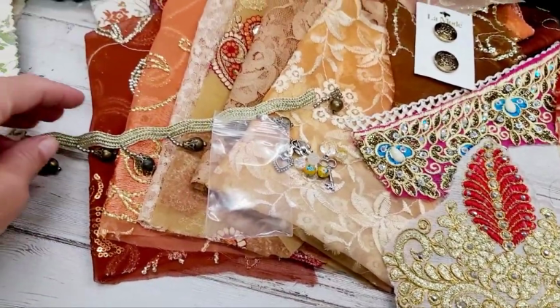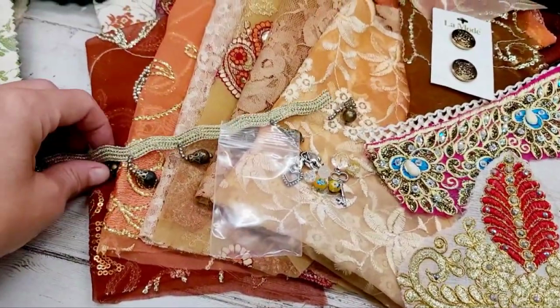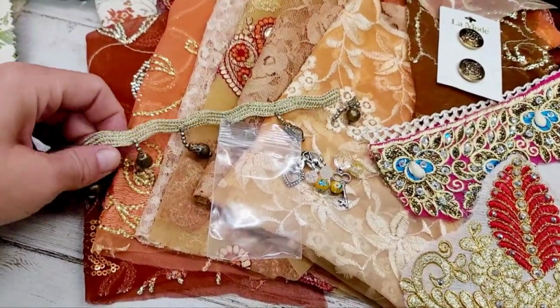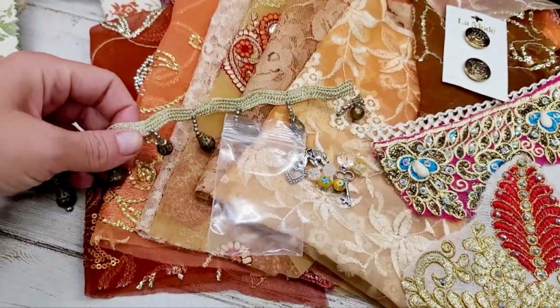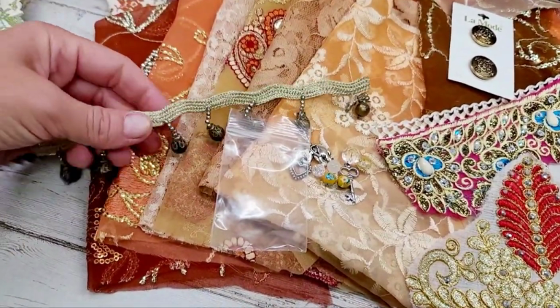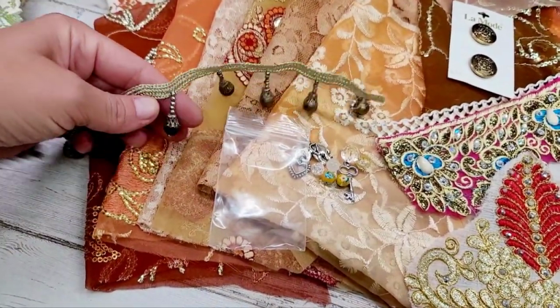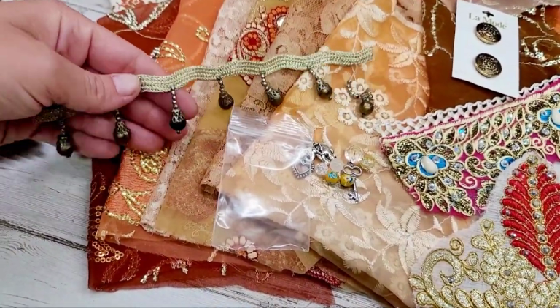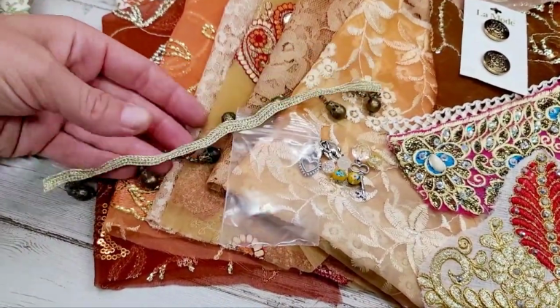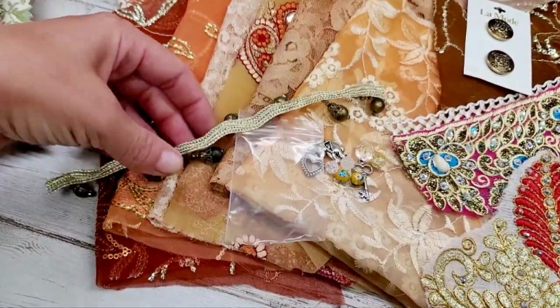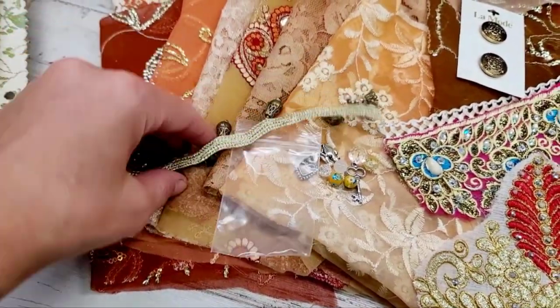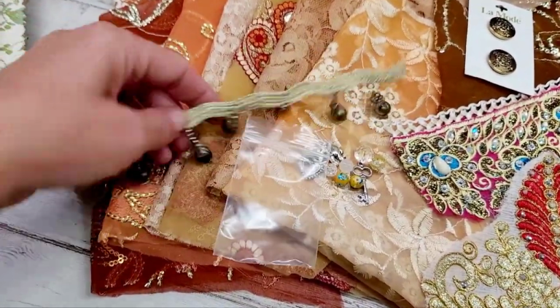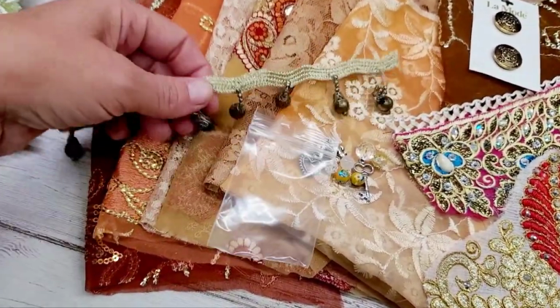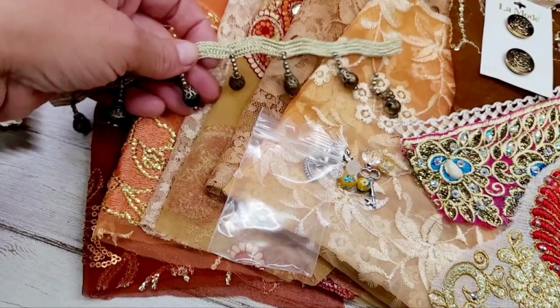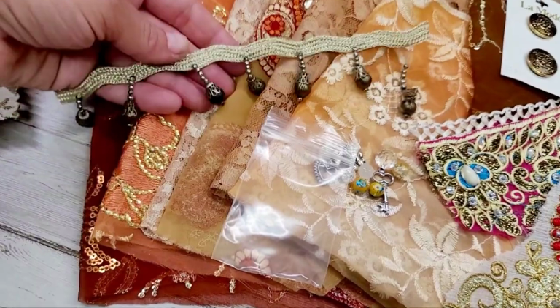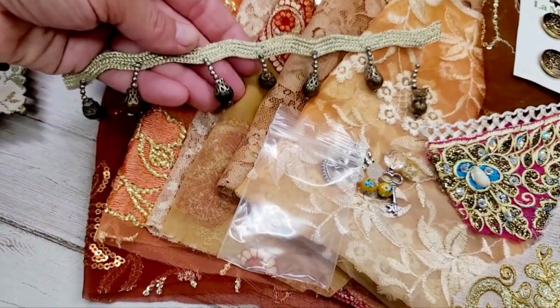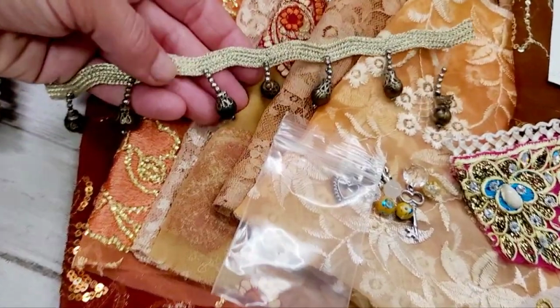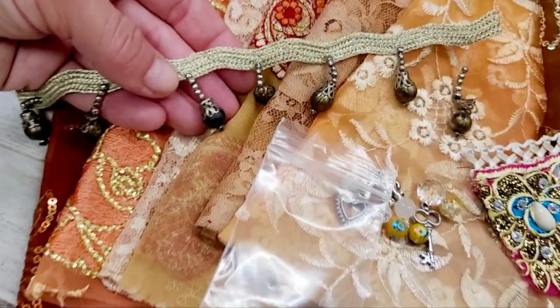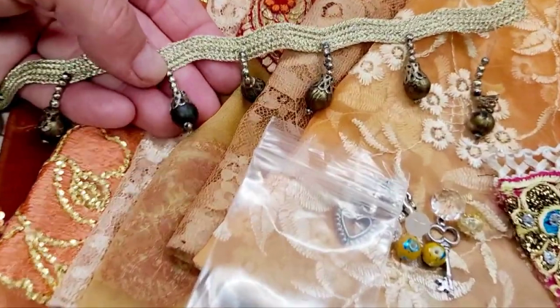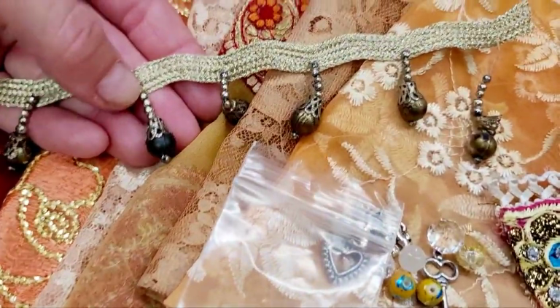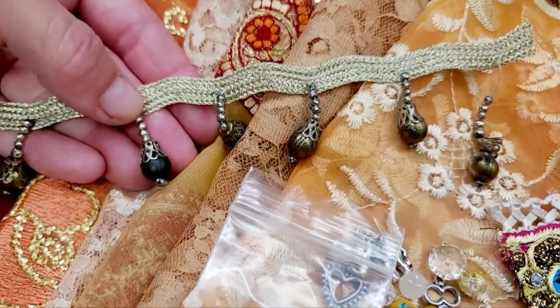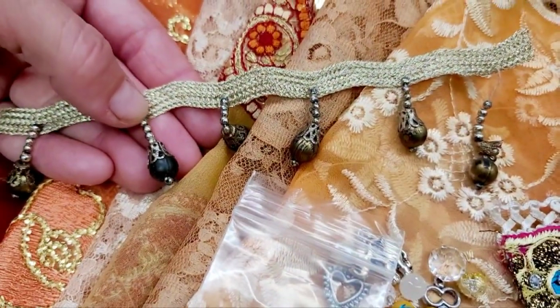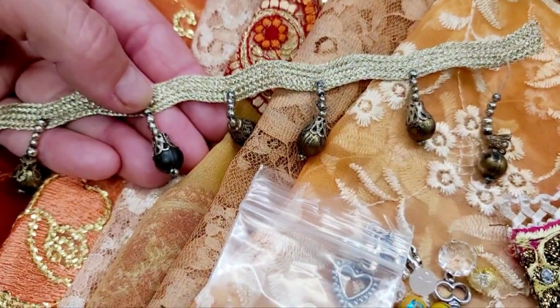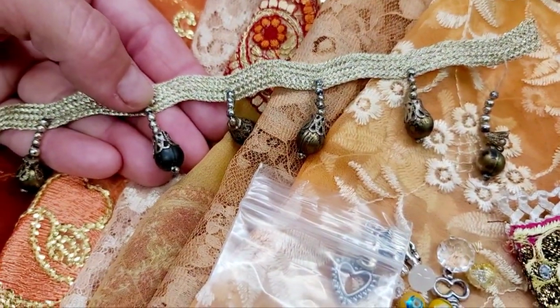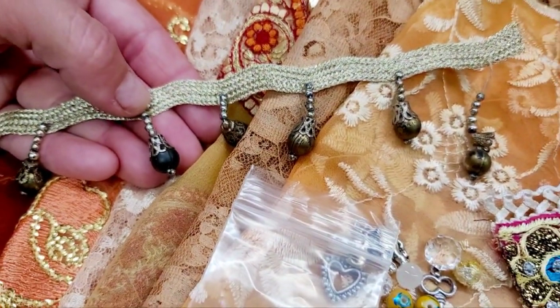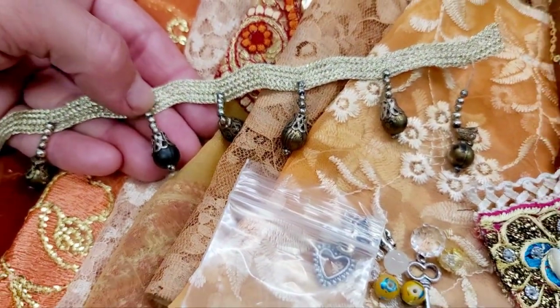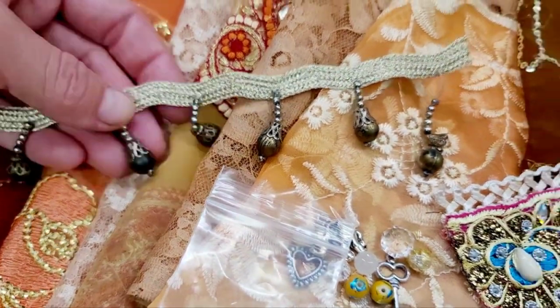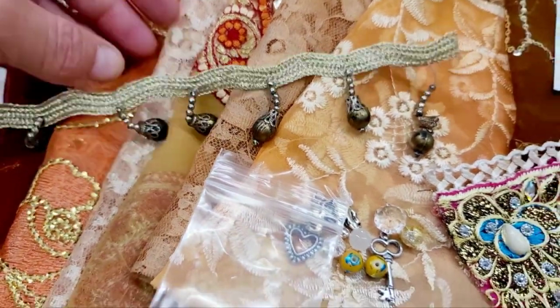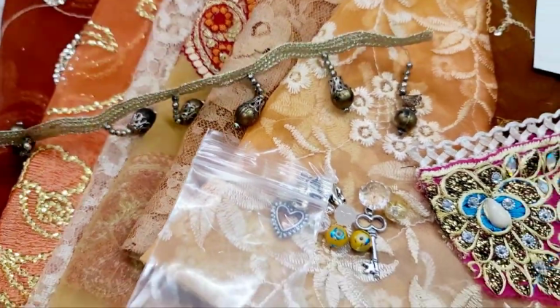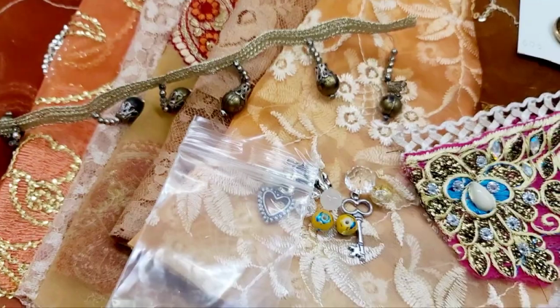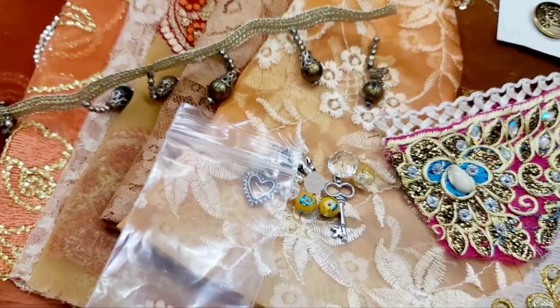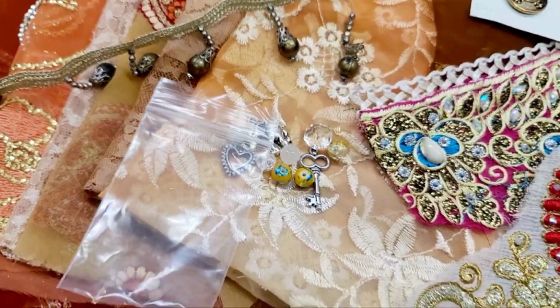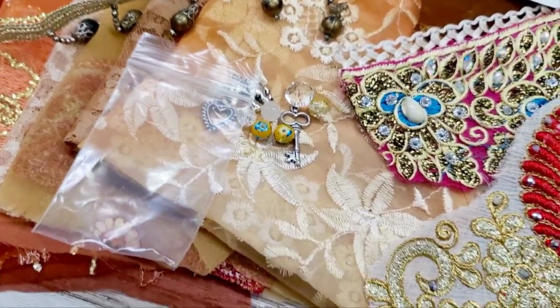I thought it would be great with the coffee dye papers that I have in the shop as well. You will each get a tassel trim with dangles — I just thought they were adorable. You guys can tell I'm not using my tripod again, hopefully I'm not making you too dizzy.